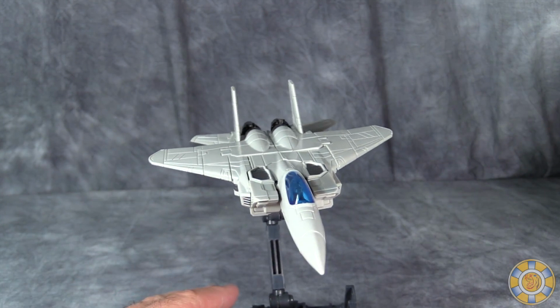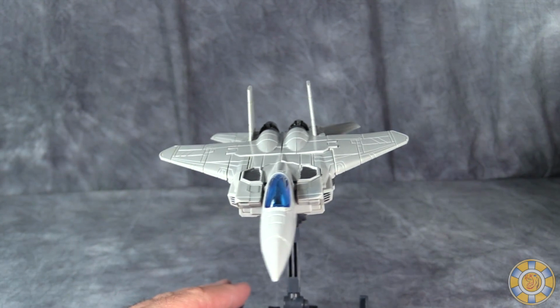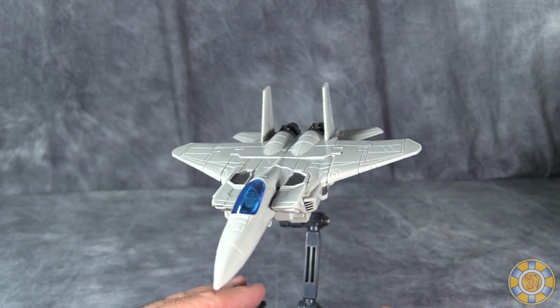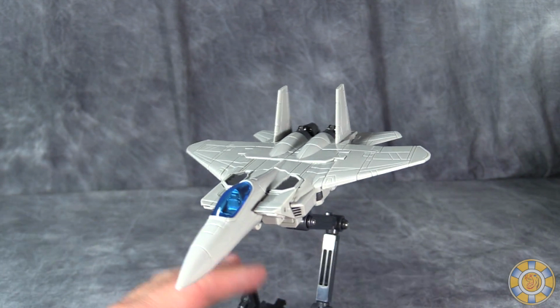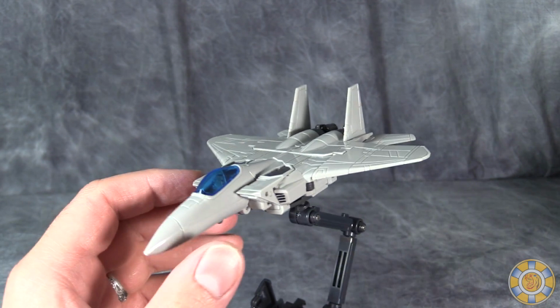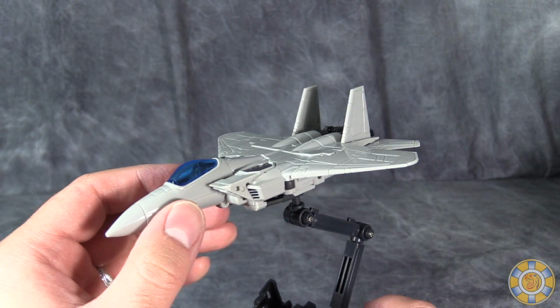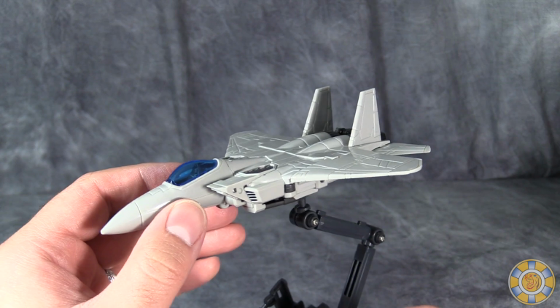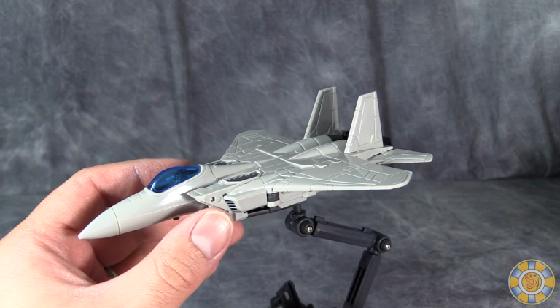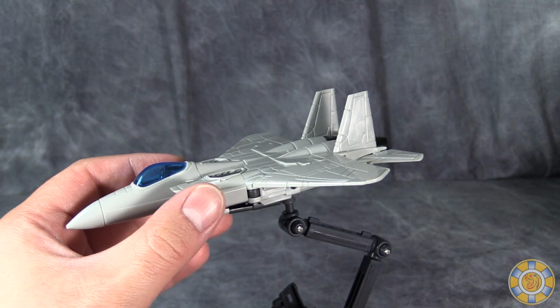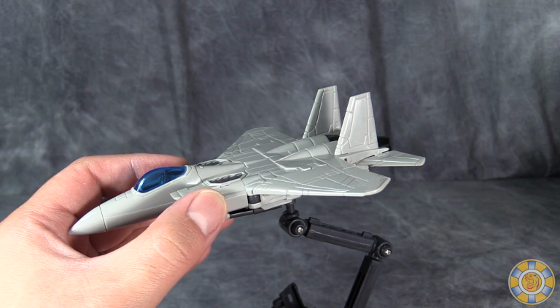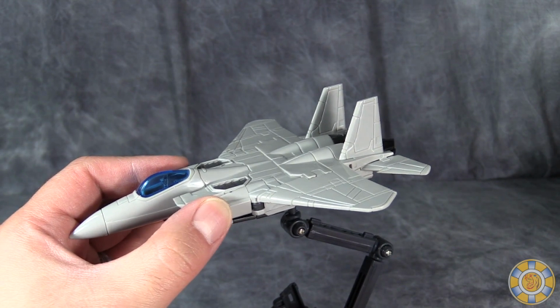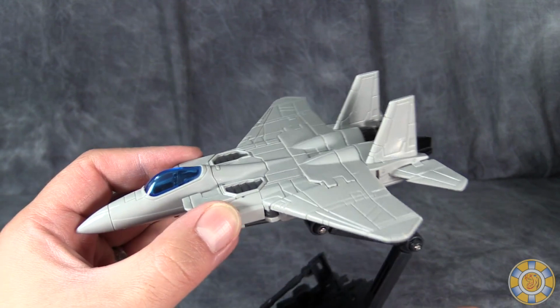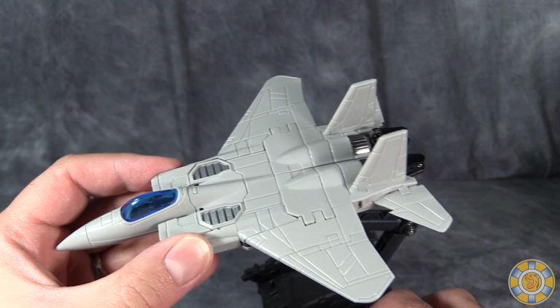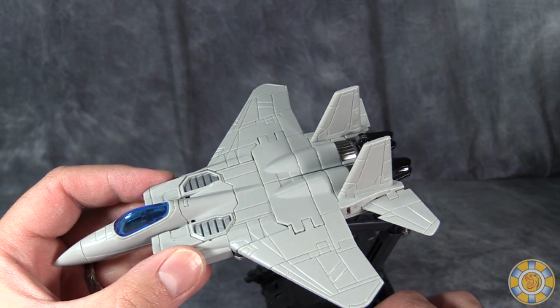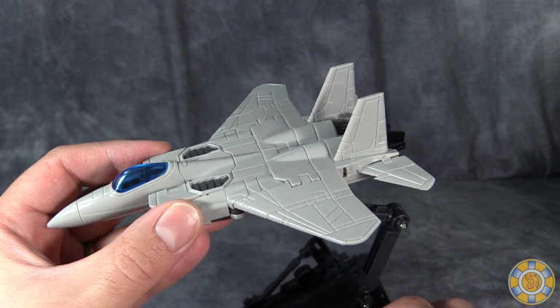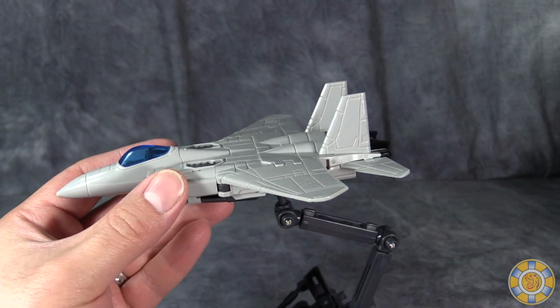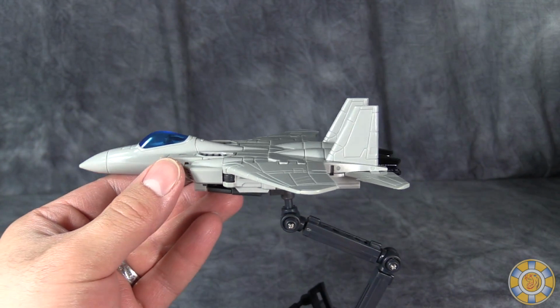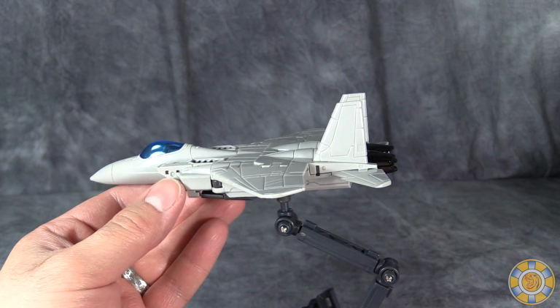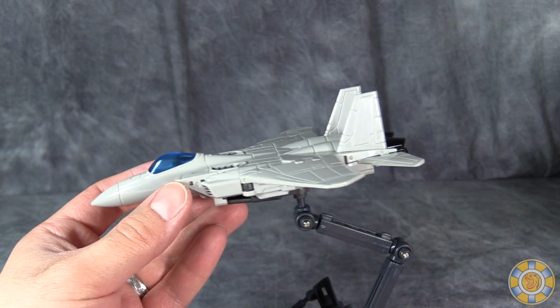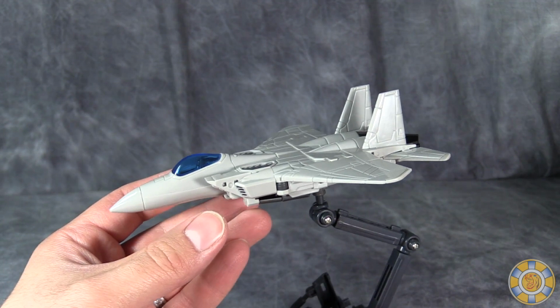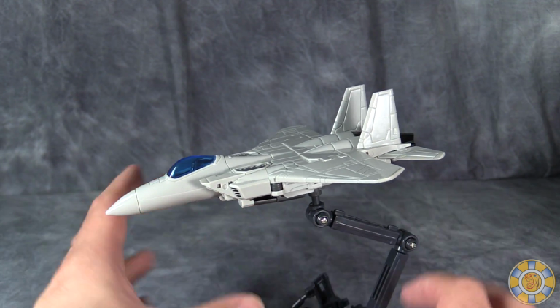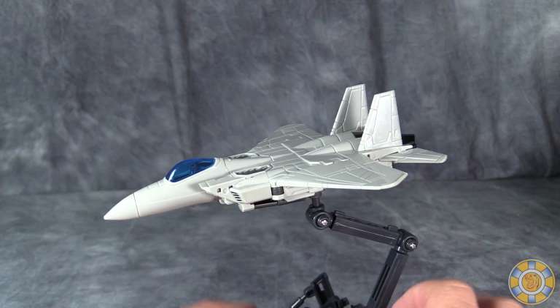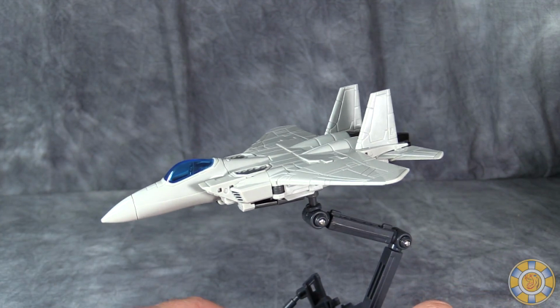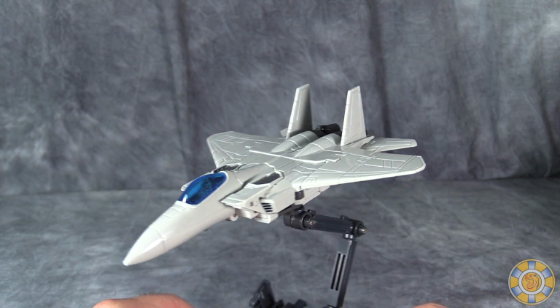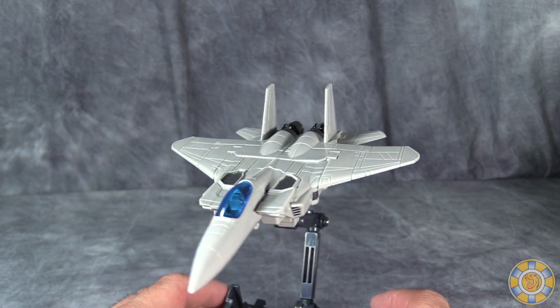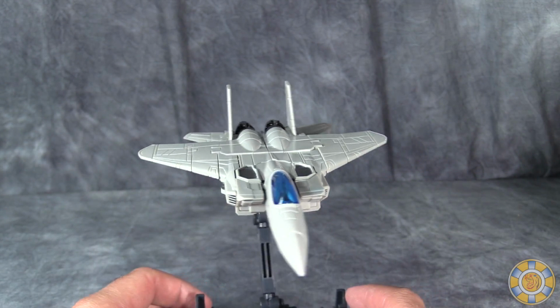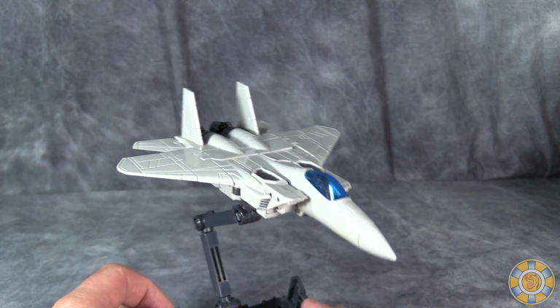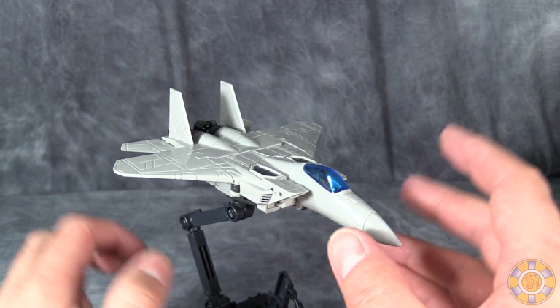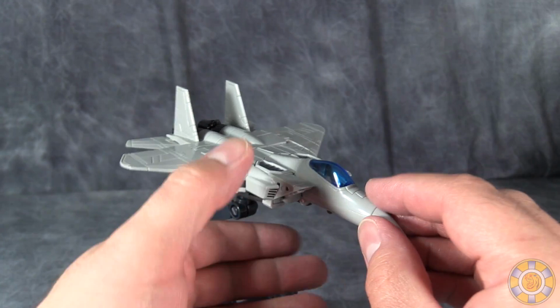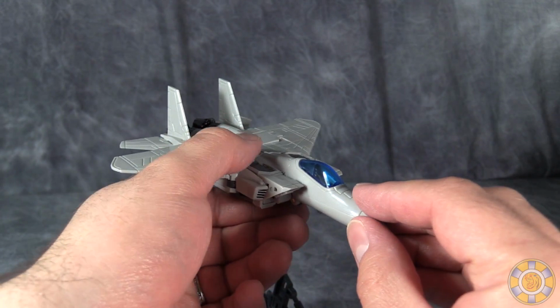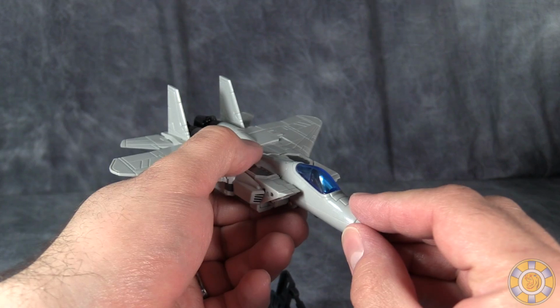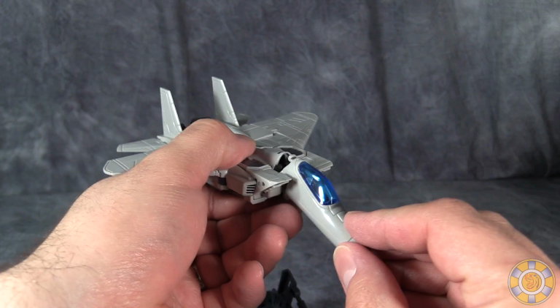The plane mode is pure, pure 80s love. I adore this plane mode — it looks so good. The only complaint I really have in the plane mode has to do with the cockpit in the front of the fuselage.